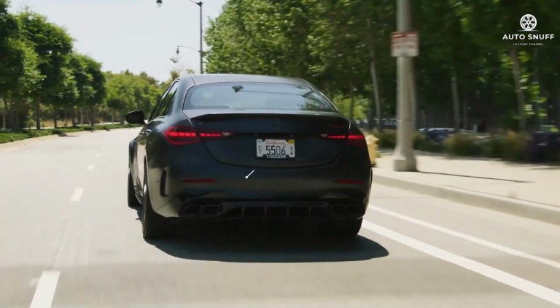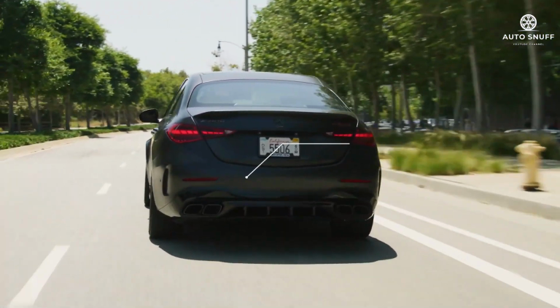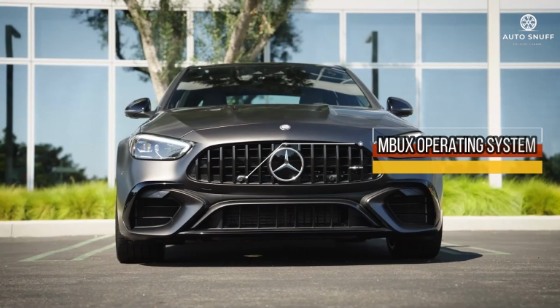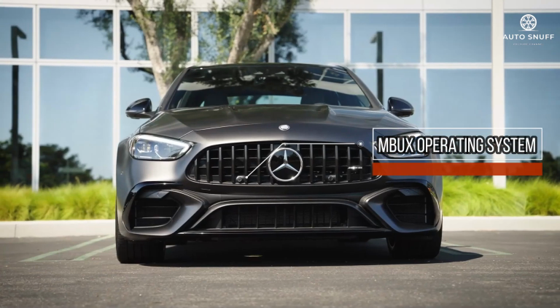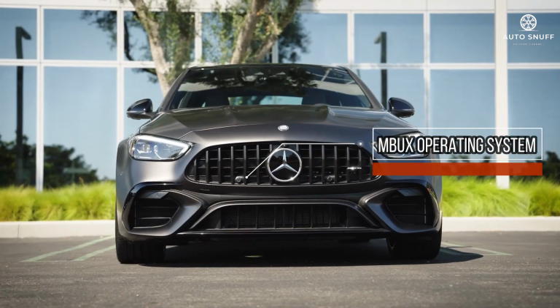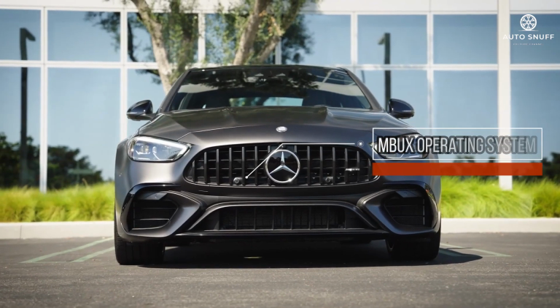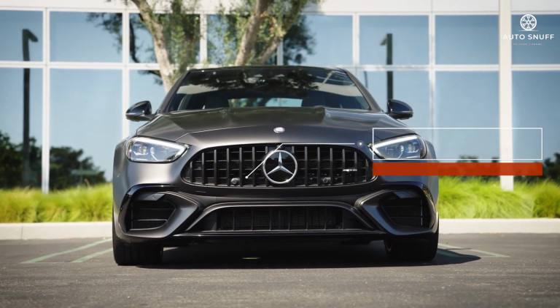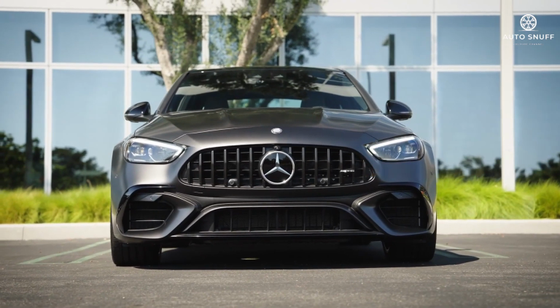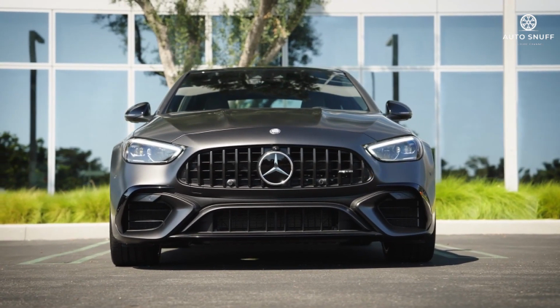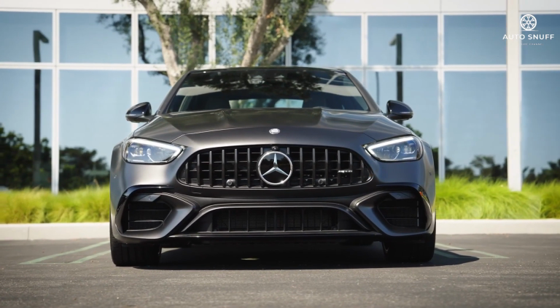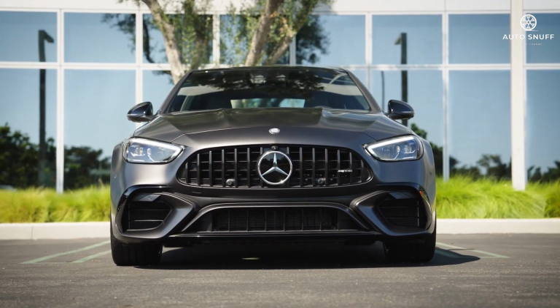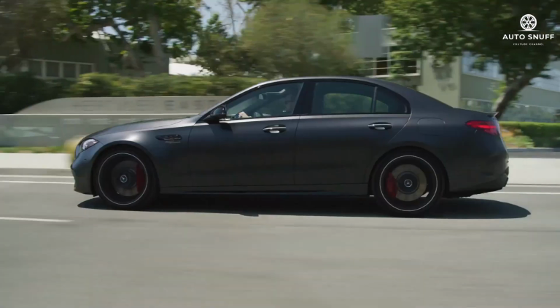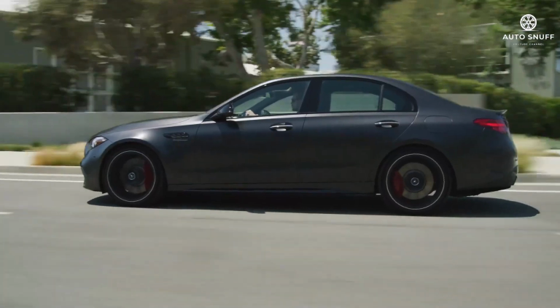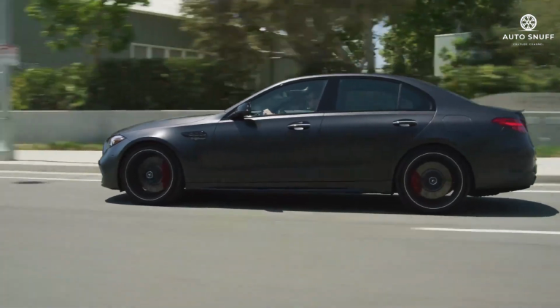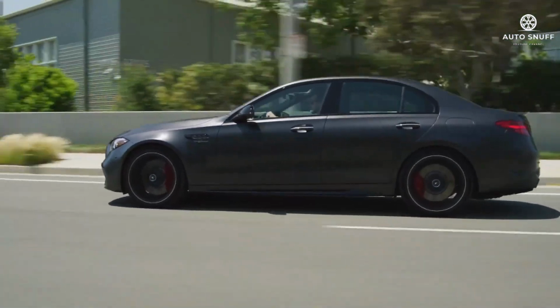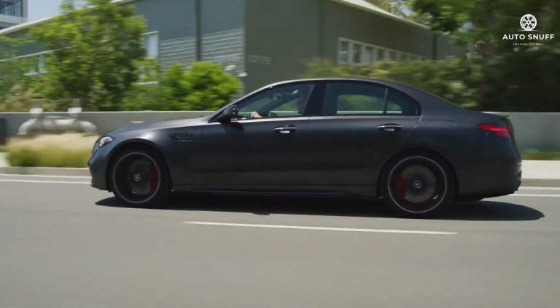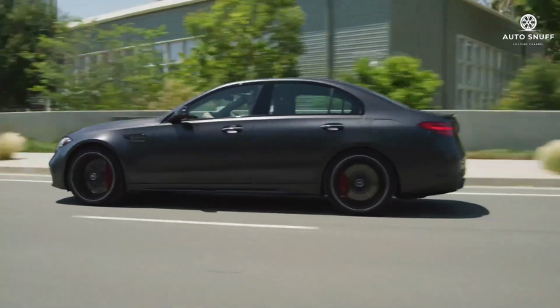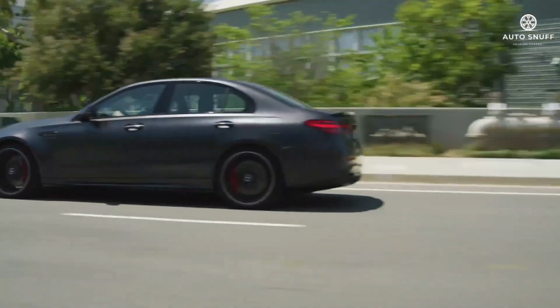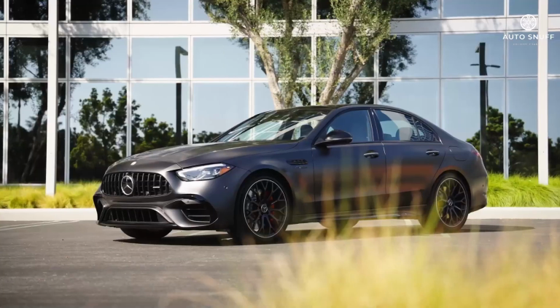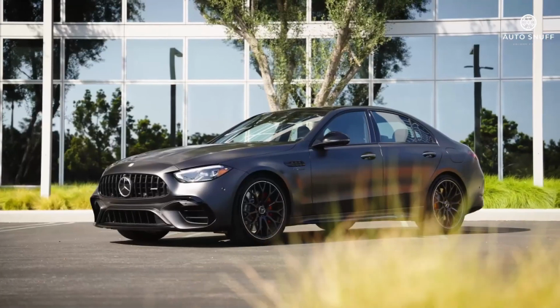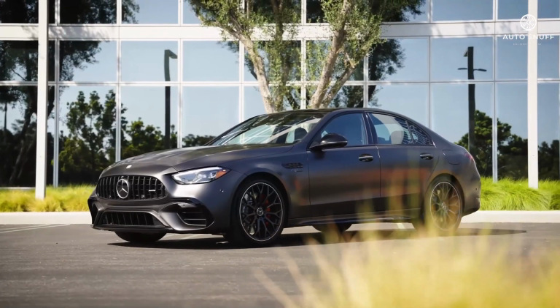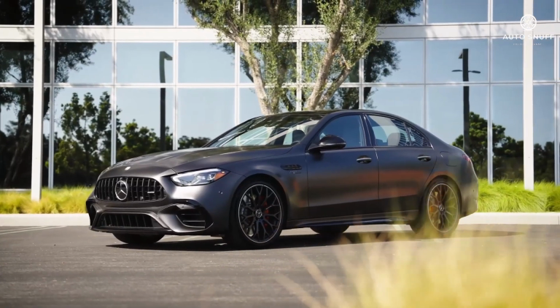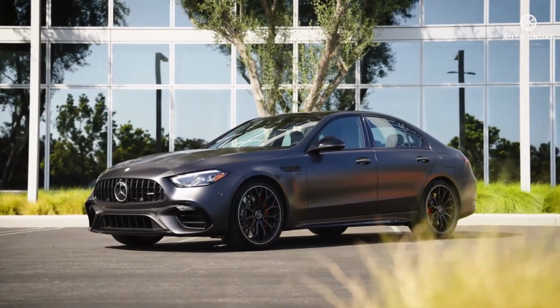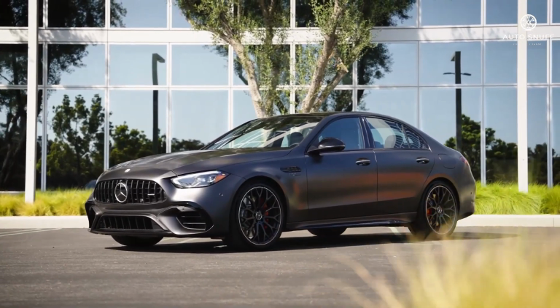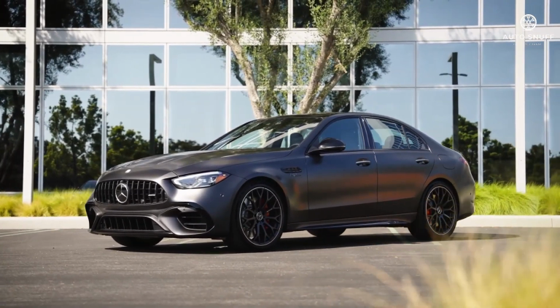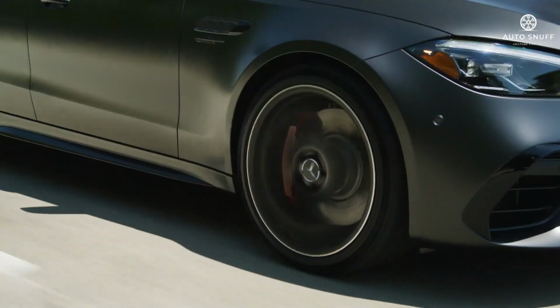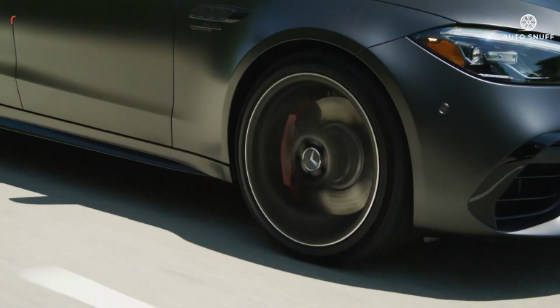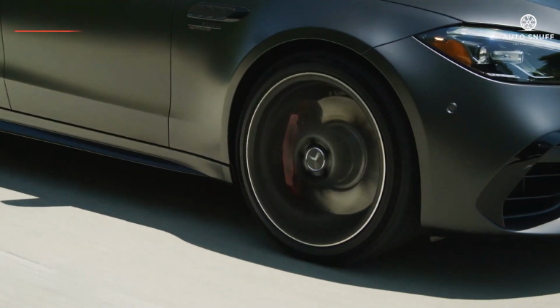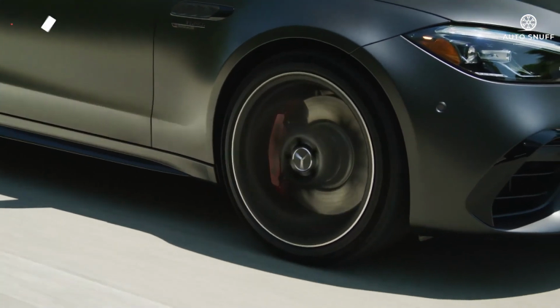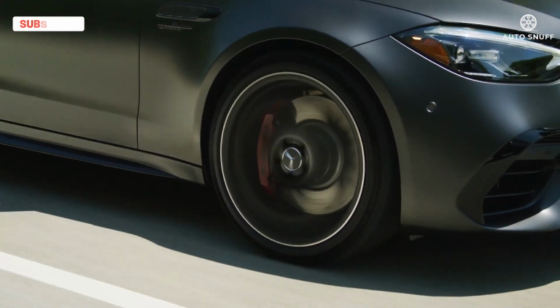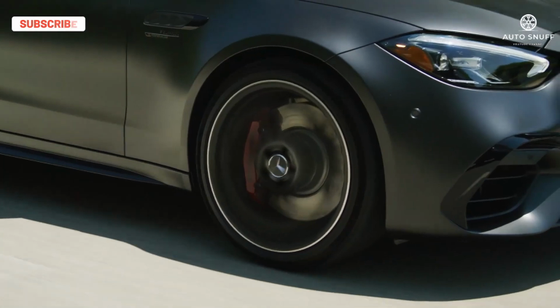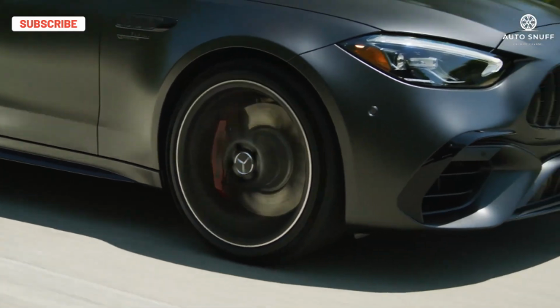The C300 sedan enters the new model year with only minor updates, including the latest iteration of Mercedes's MBUX operating system and a newly standard center airbag. Options include new Napa leather upholstery choices, an MB Tech steering wheel, and an Alpine Gray exterior finish.